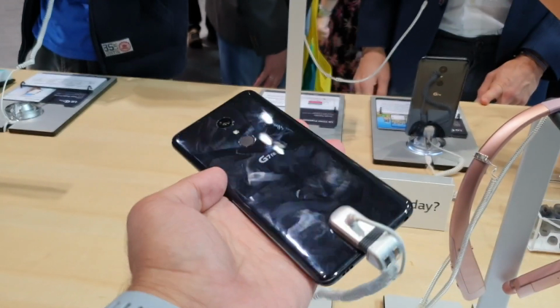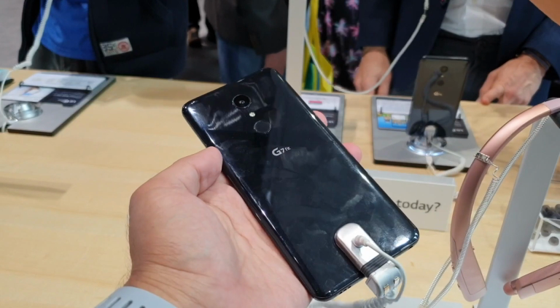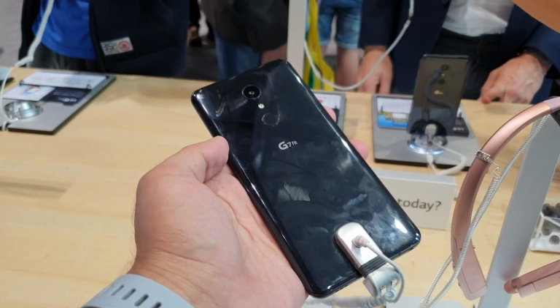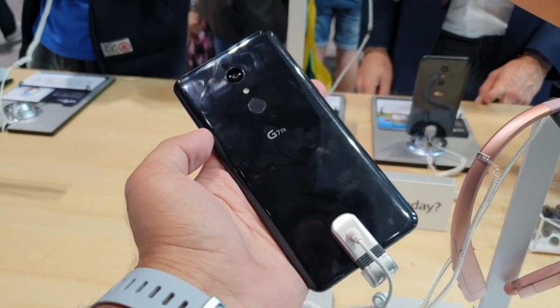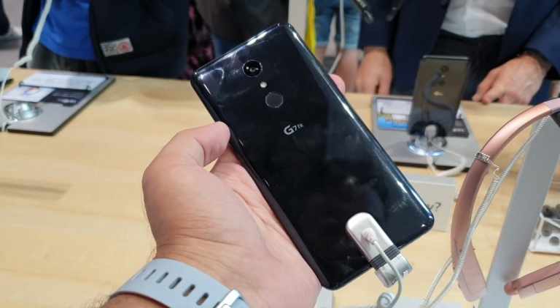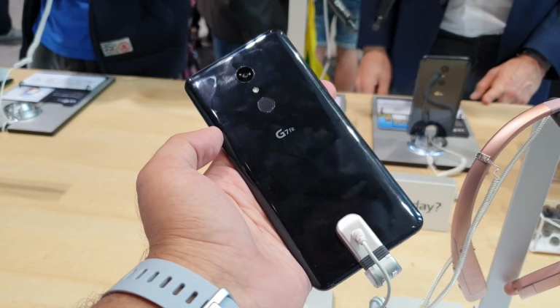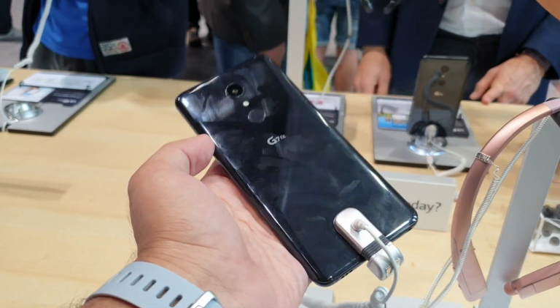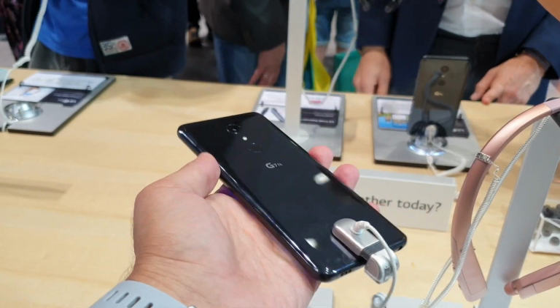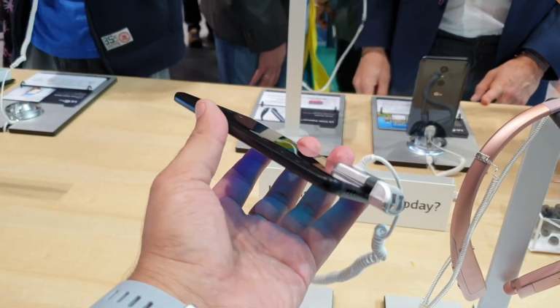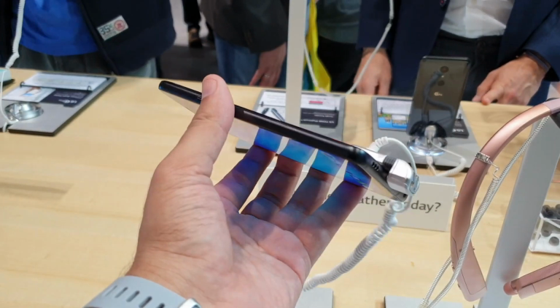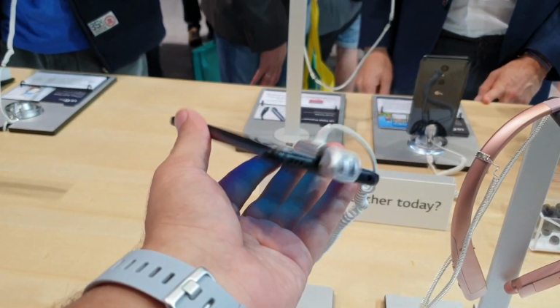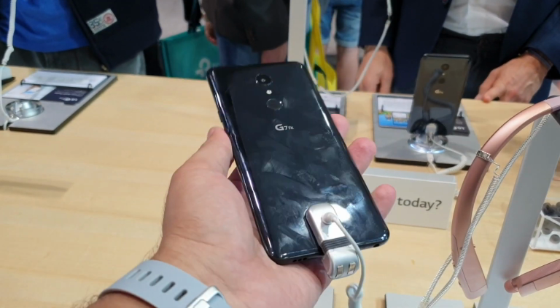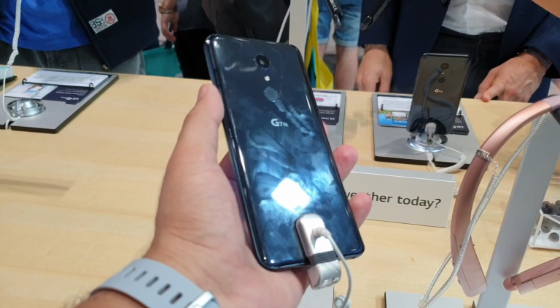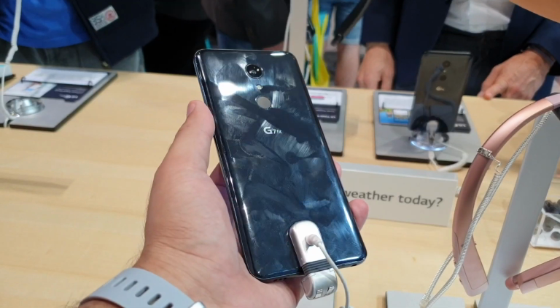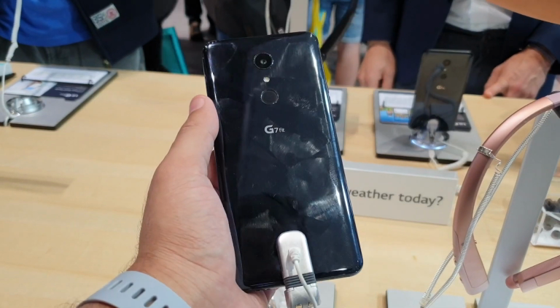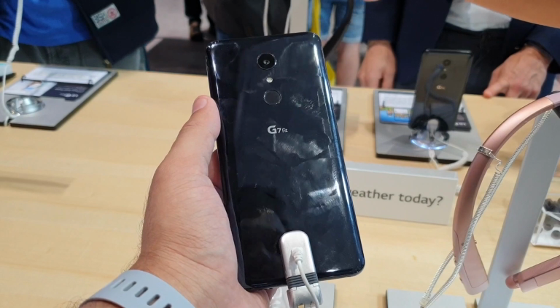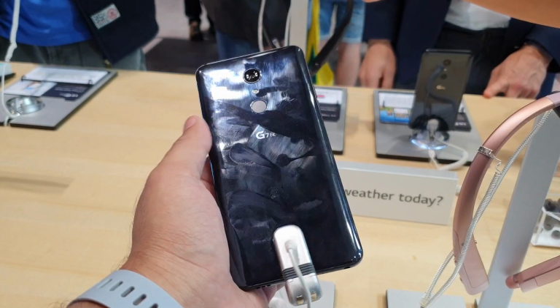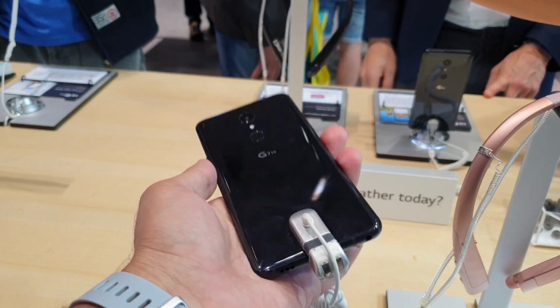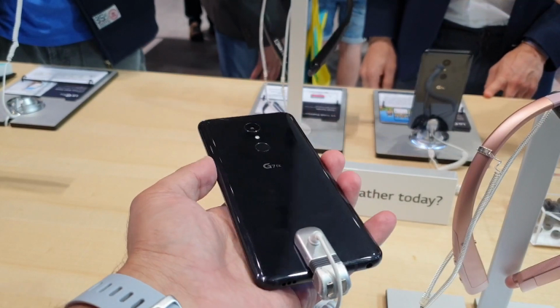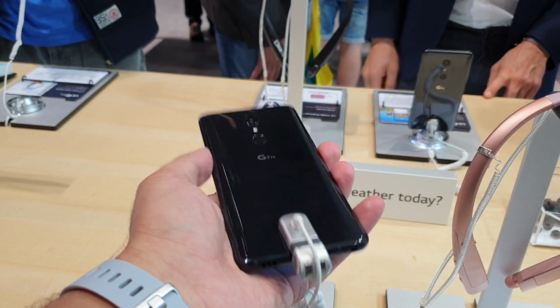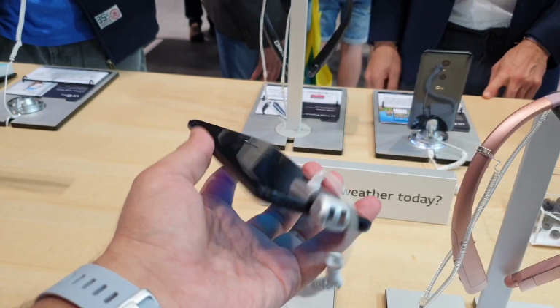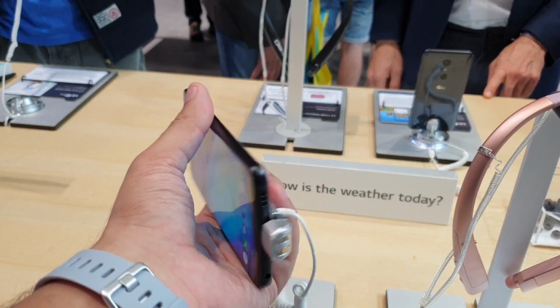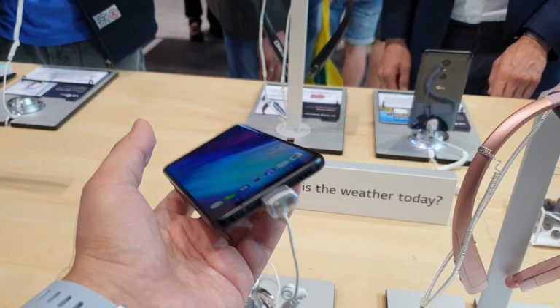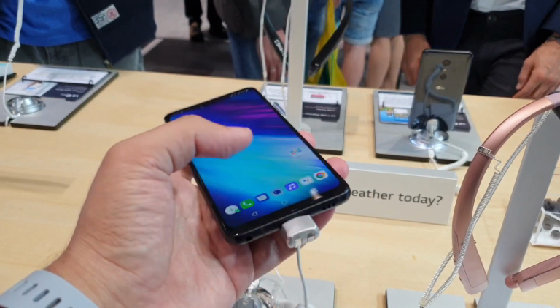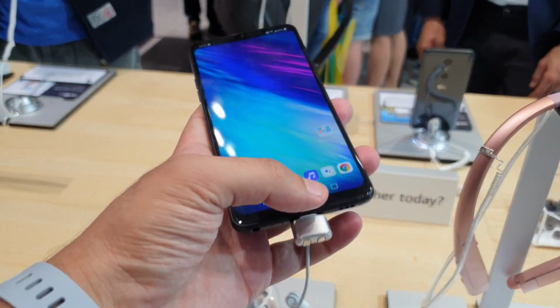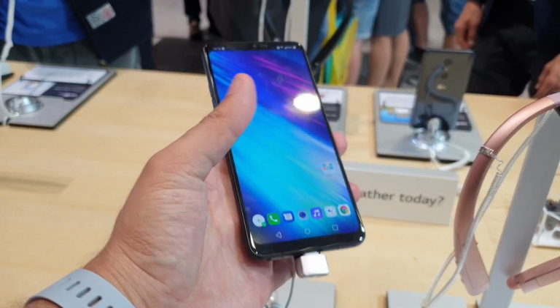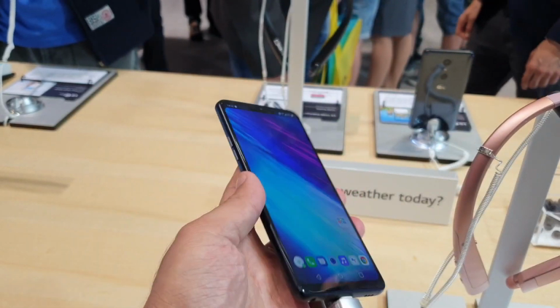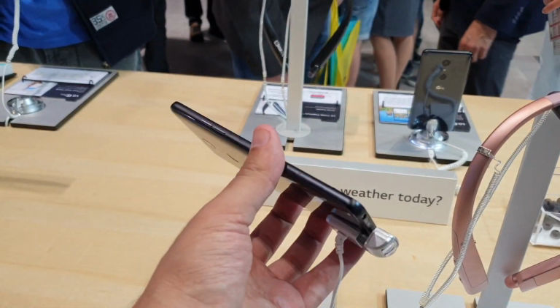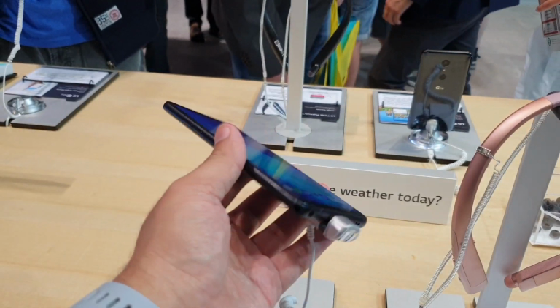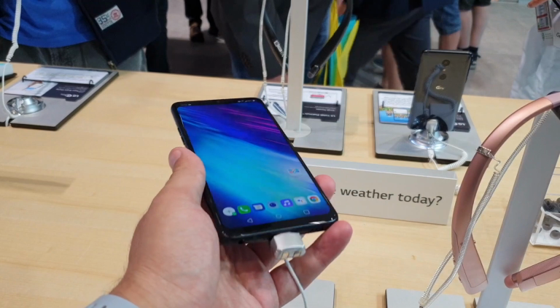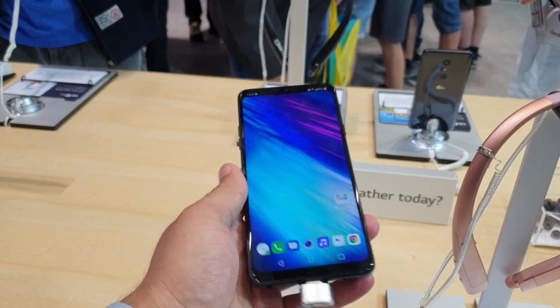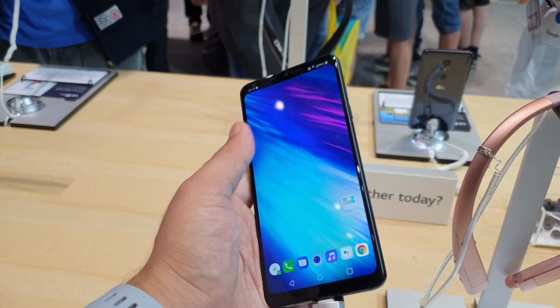So after the LG G7 One, which is LG's debut offering with Android One, what I have here is the LG G7 Fit, which is an even more affordable variant of the G7 One or even the G7 Plus ThinQ.